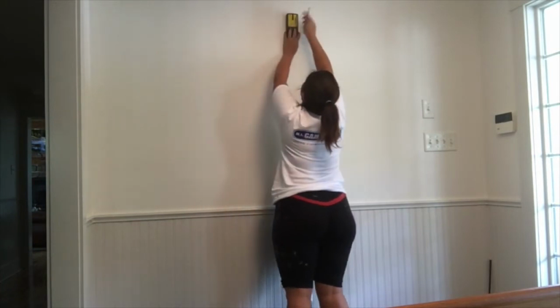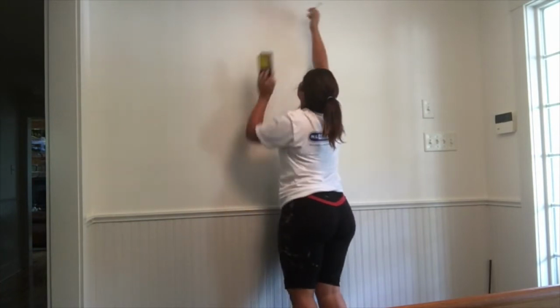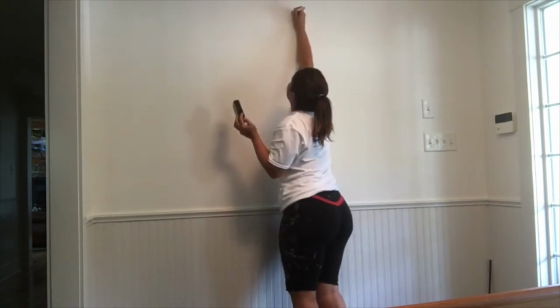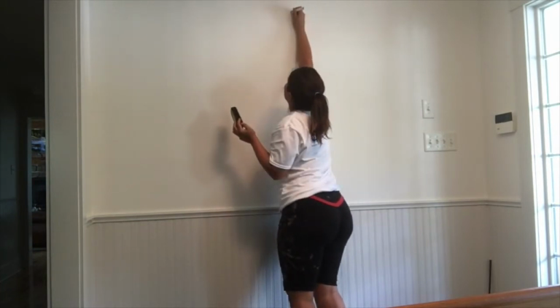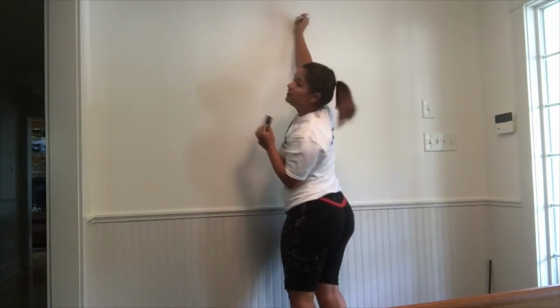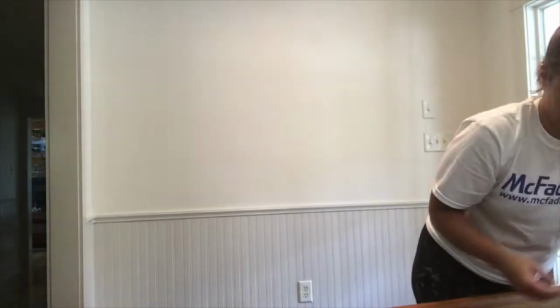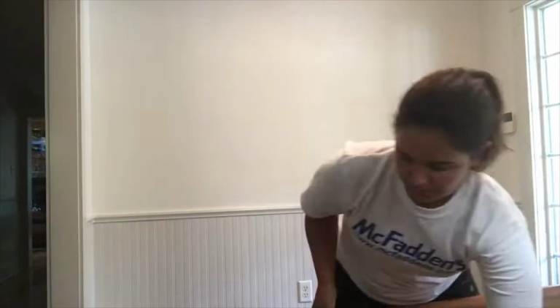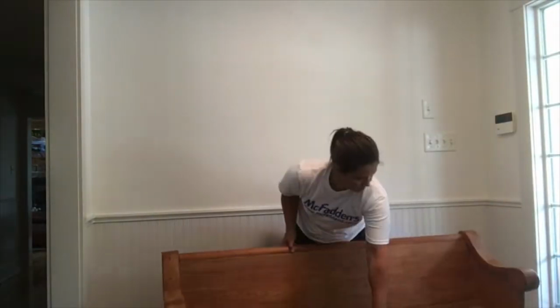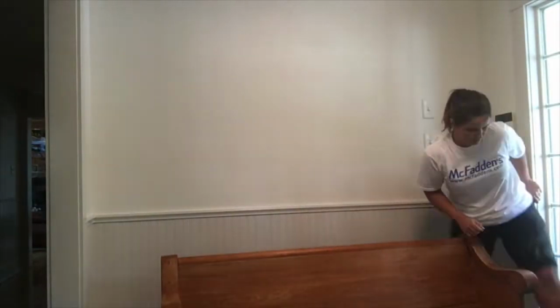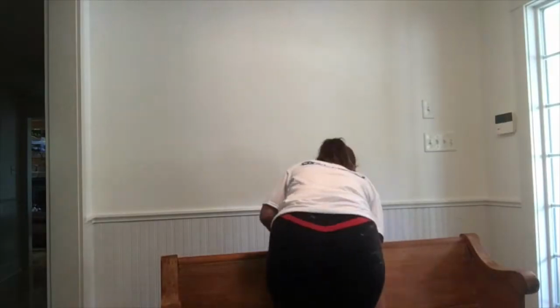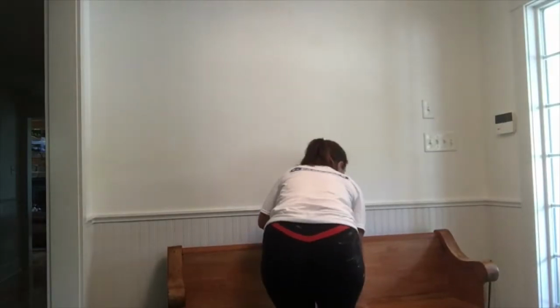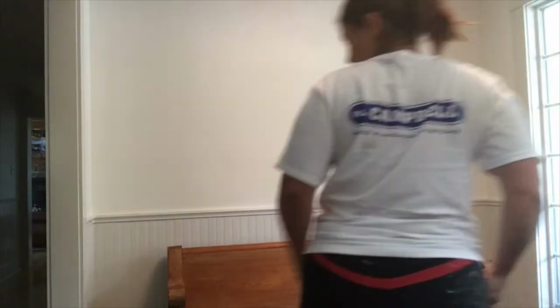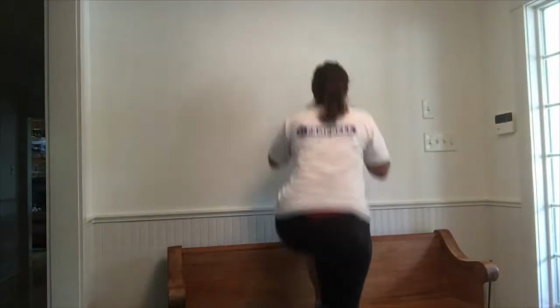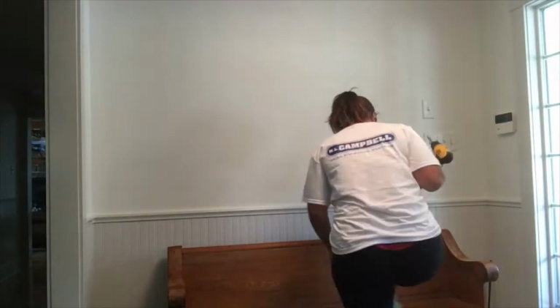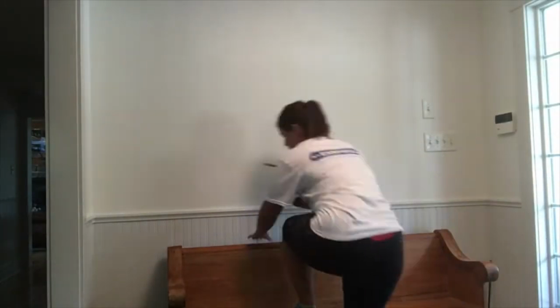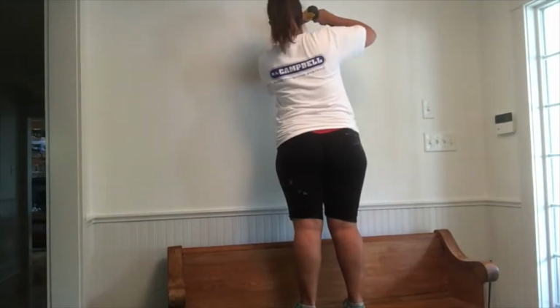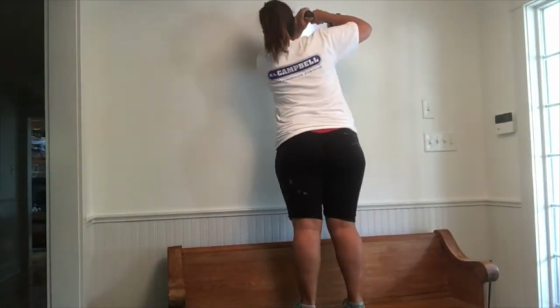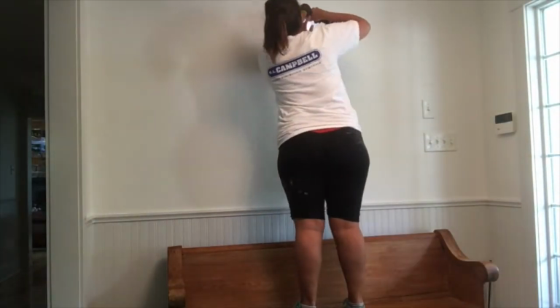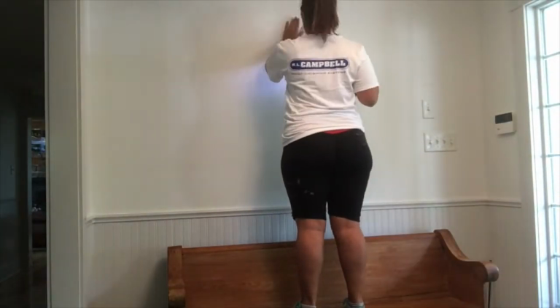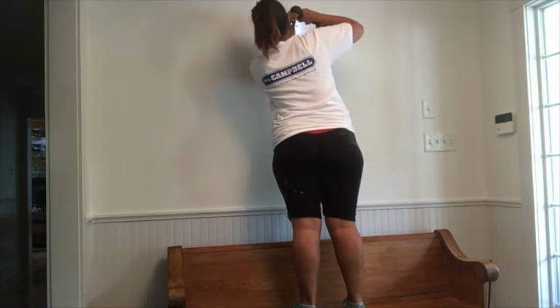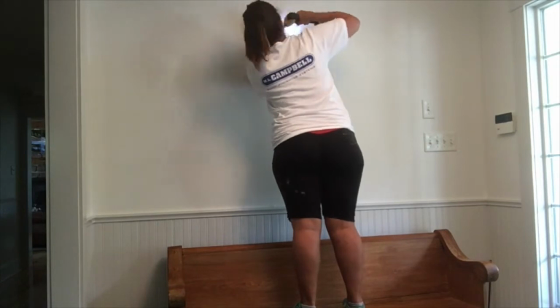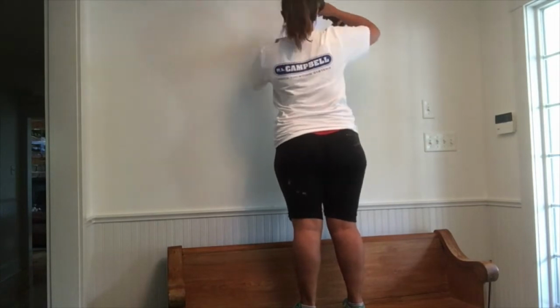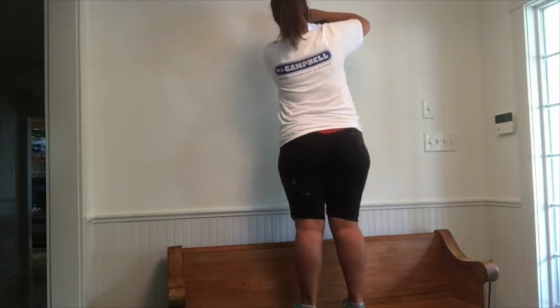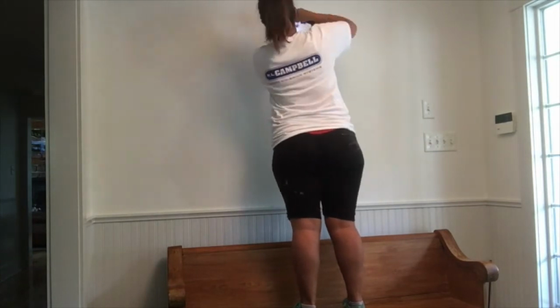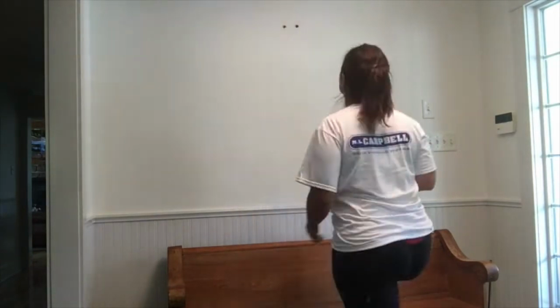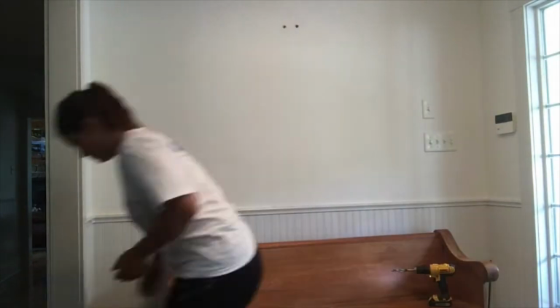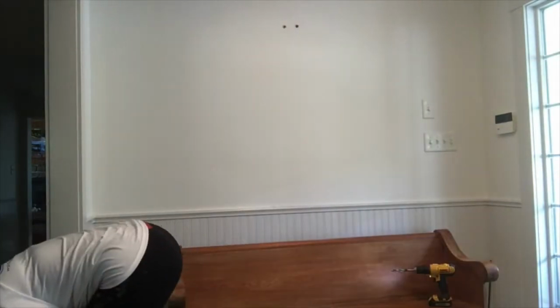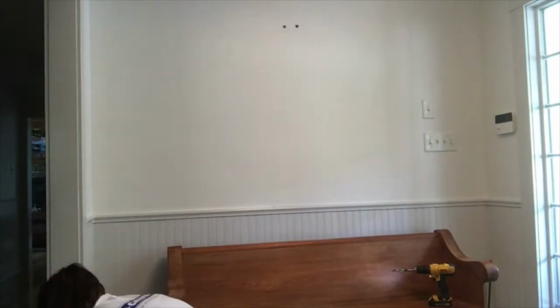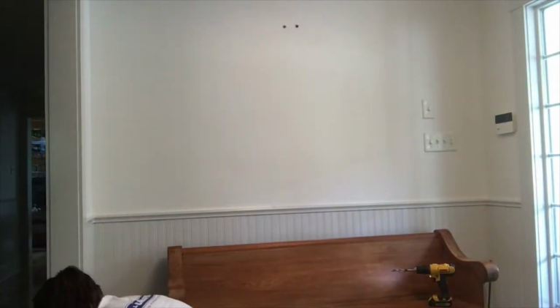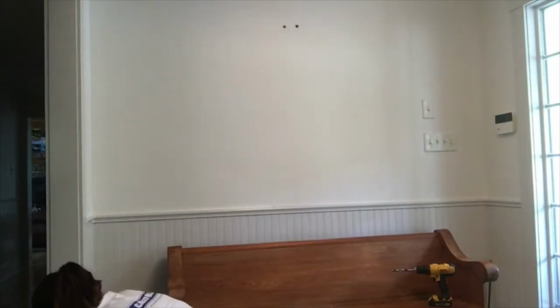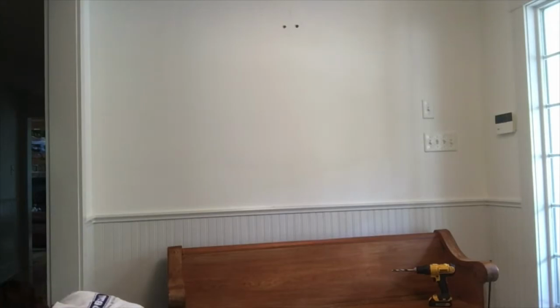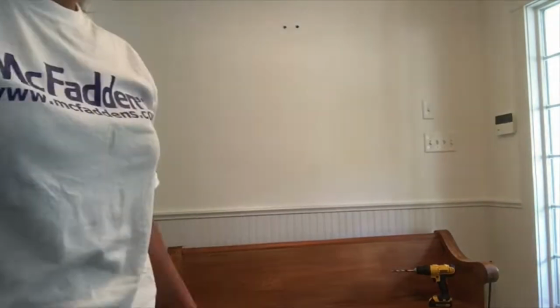You might need help with the second part. I actually didn't film it because there were a couple of guys doing another part of the reno in this home, and I forgot to ask them if they could be in my video — so they helped me position the mirror.